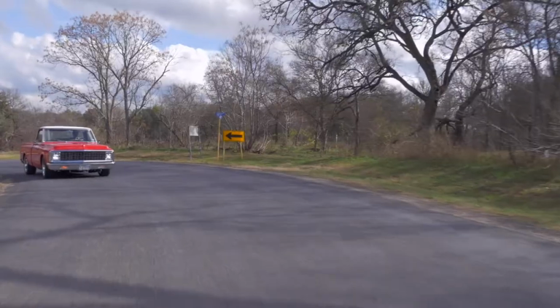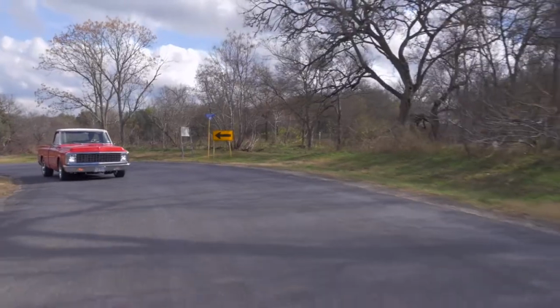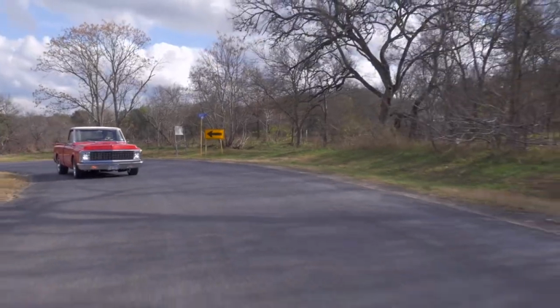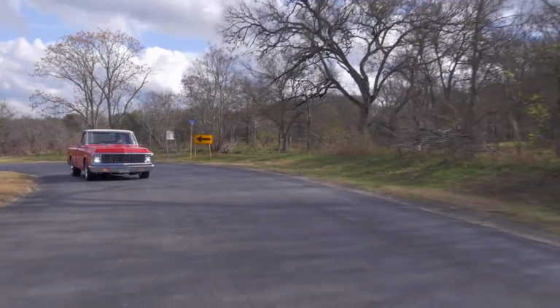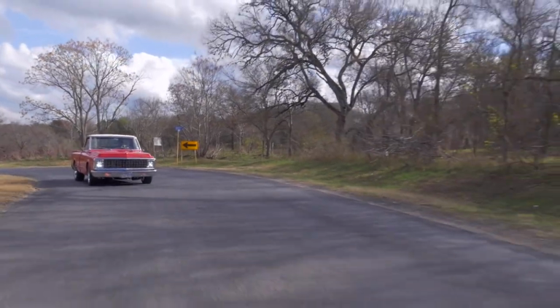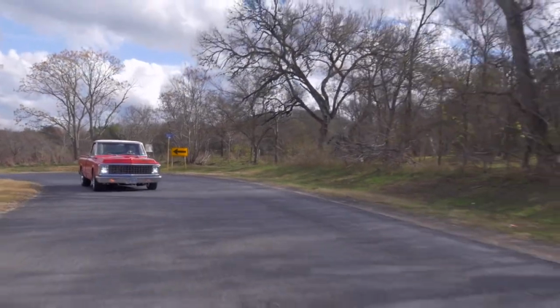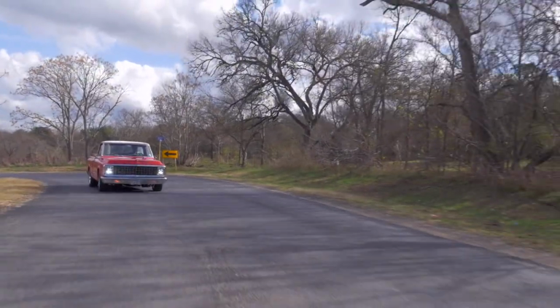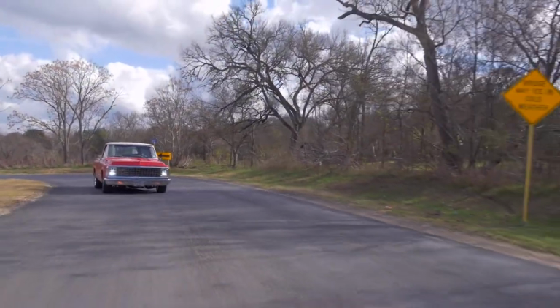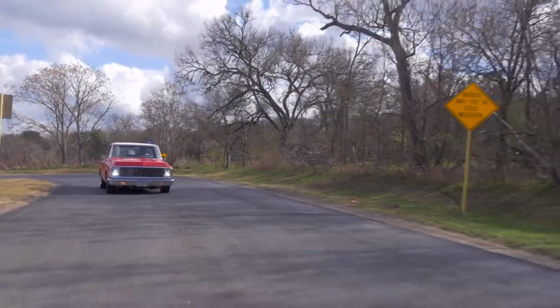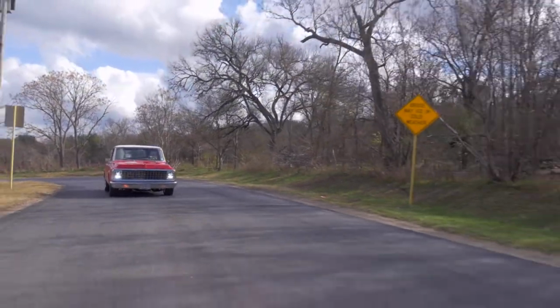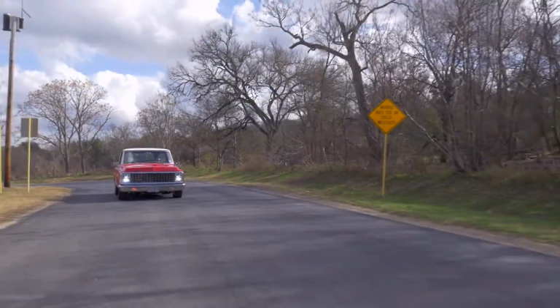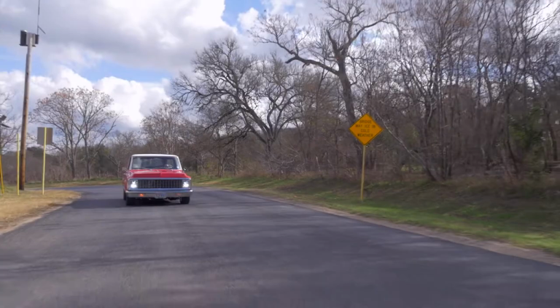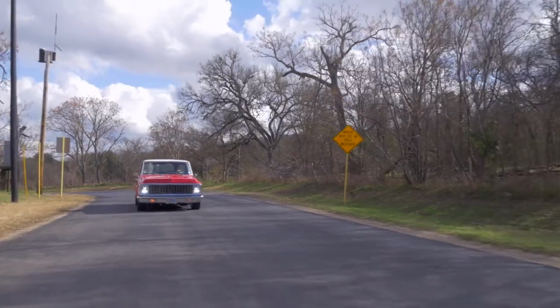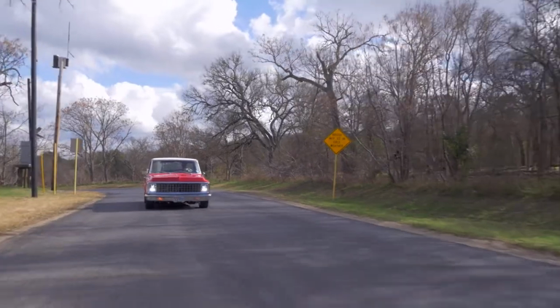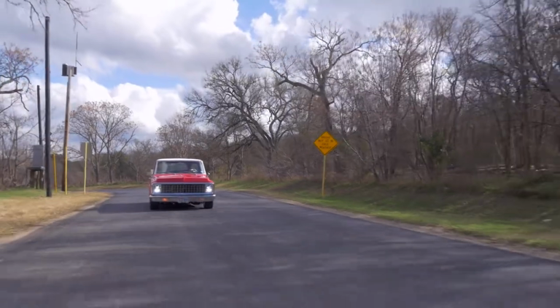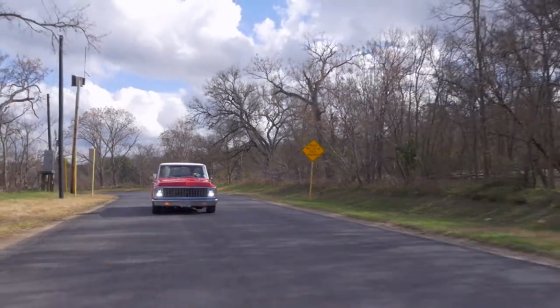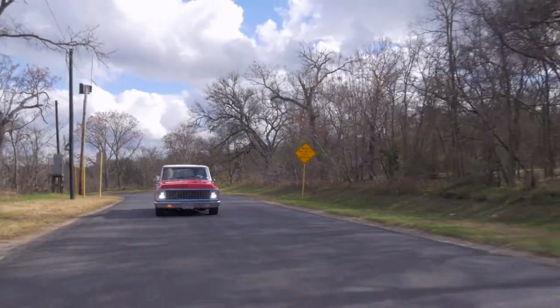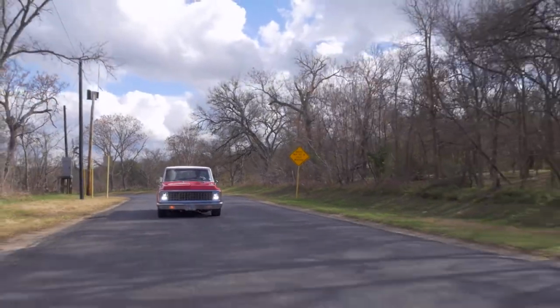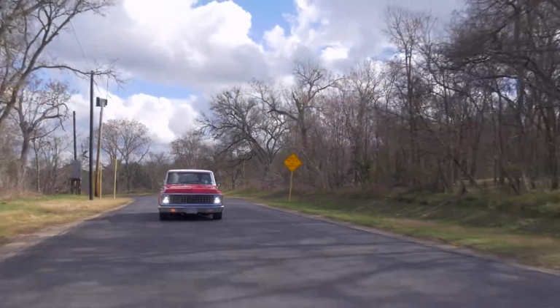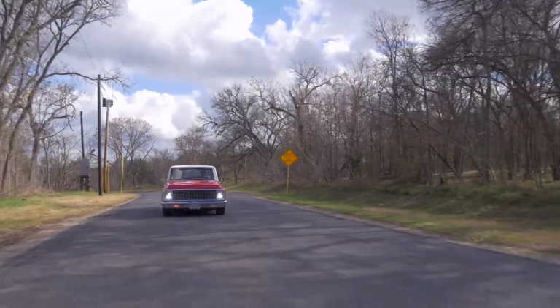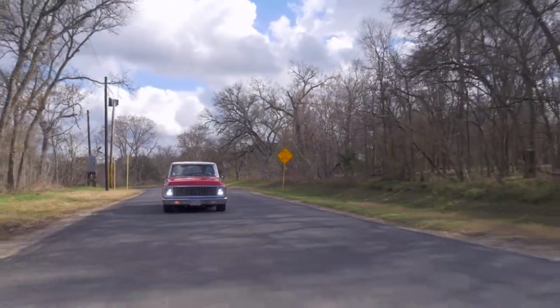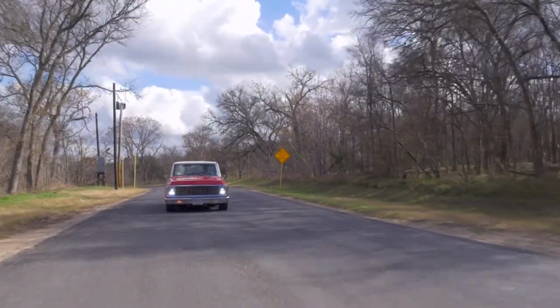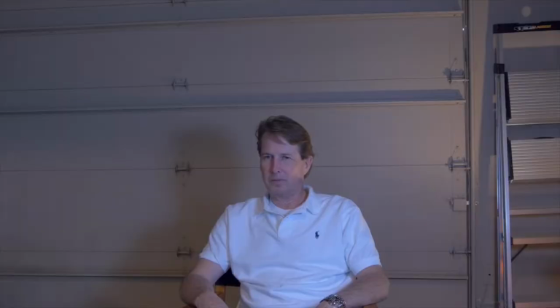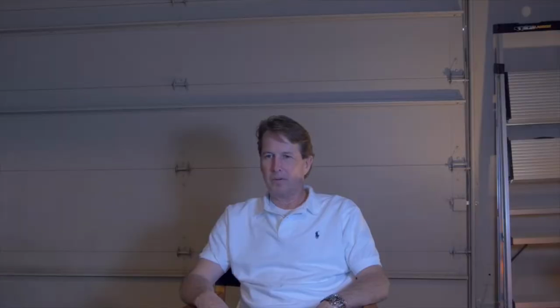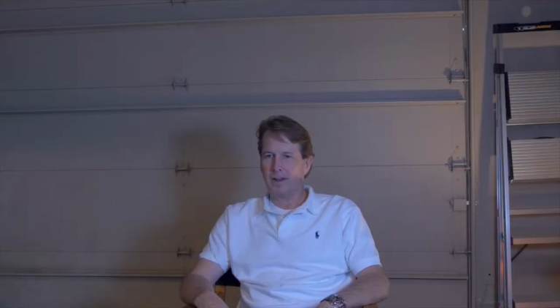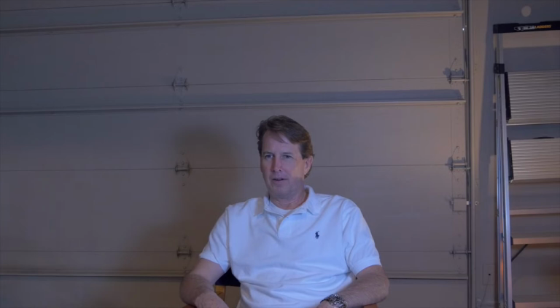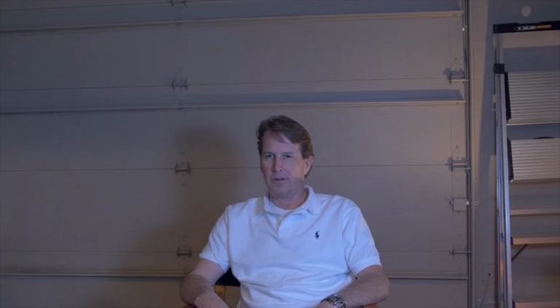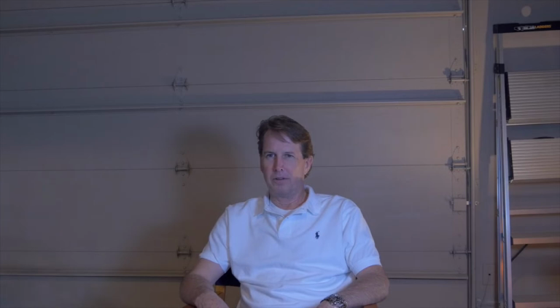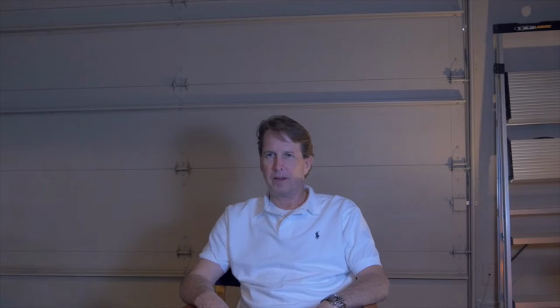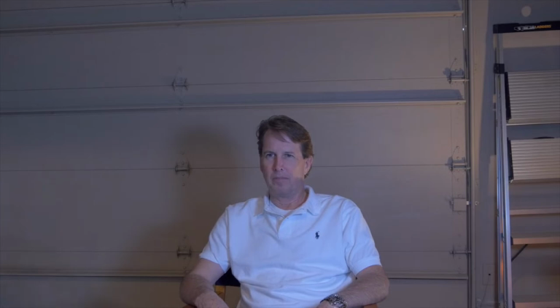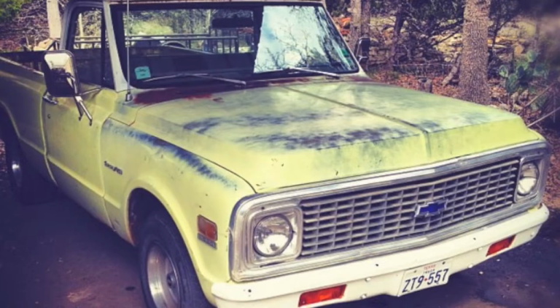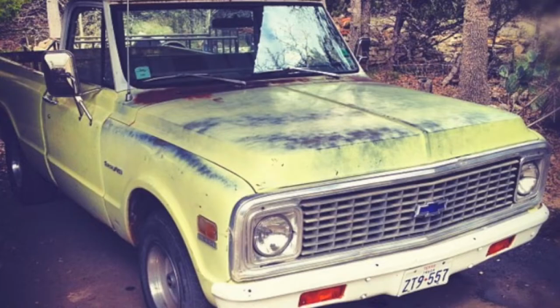My truck's a 1972 Chevy C10 short bed. I was walking down the street one day and I noticed it was in the backyard of my neighbor's house.